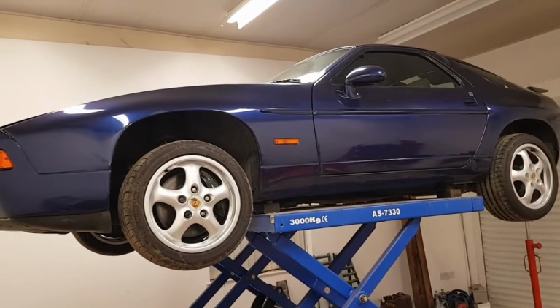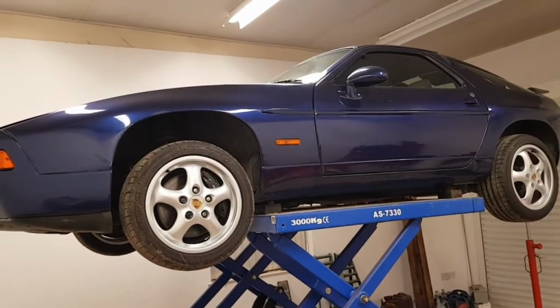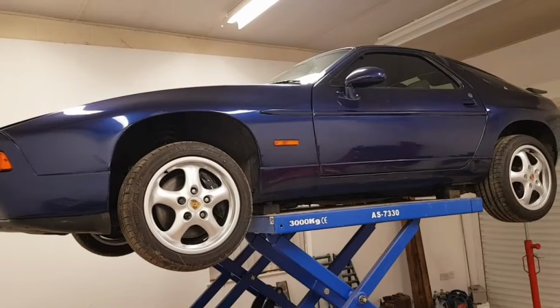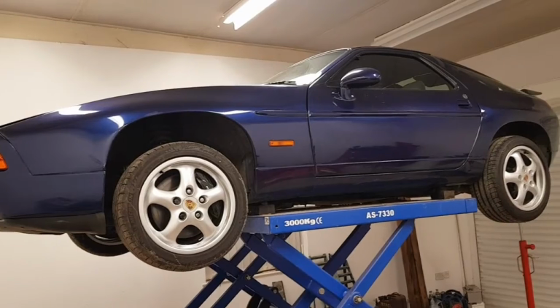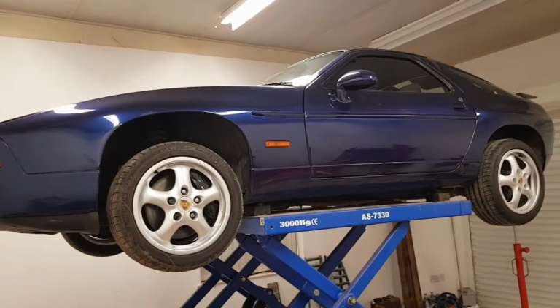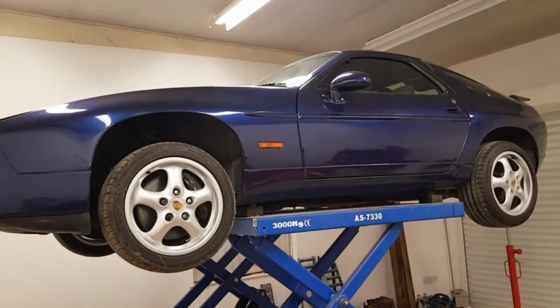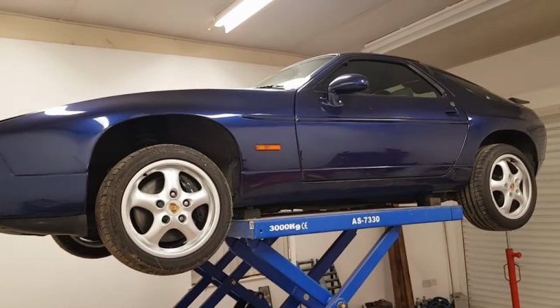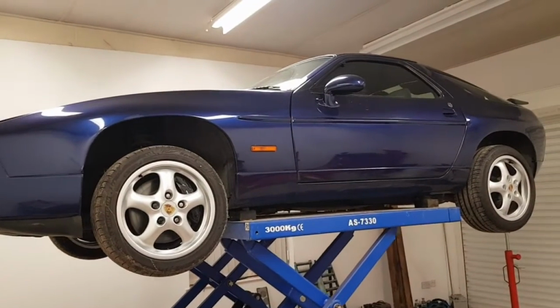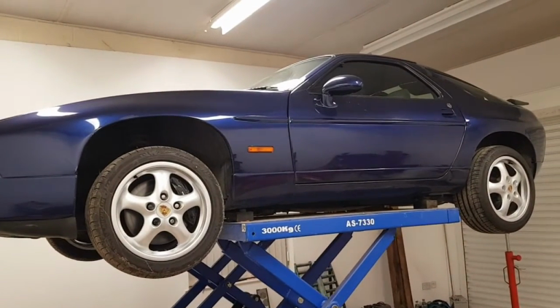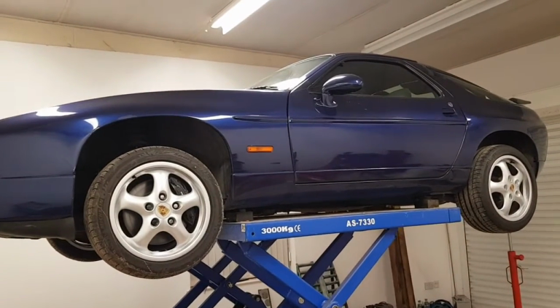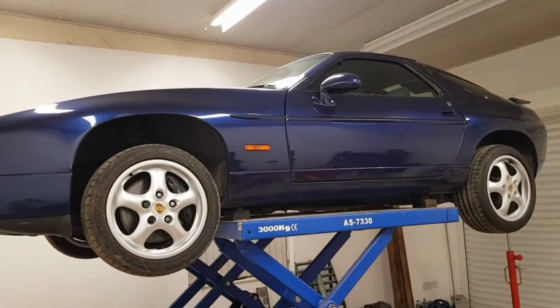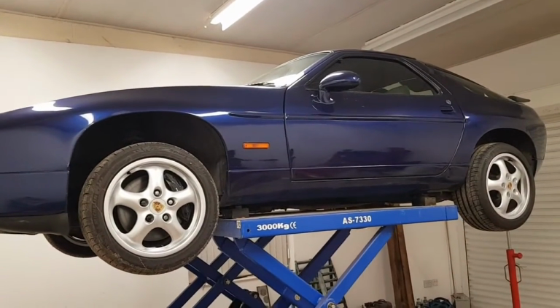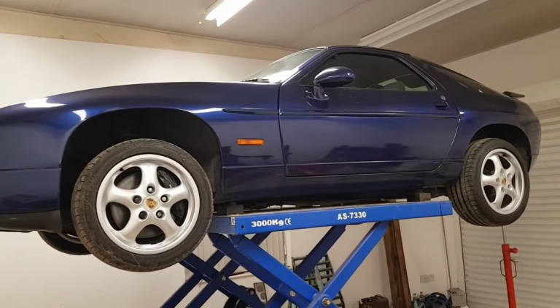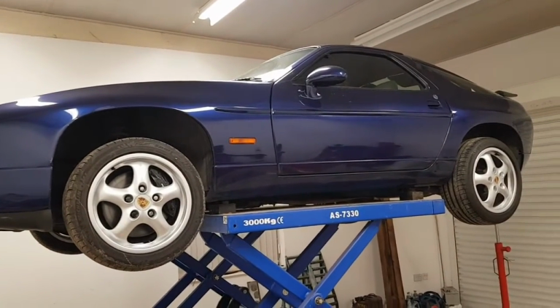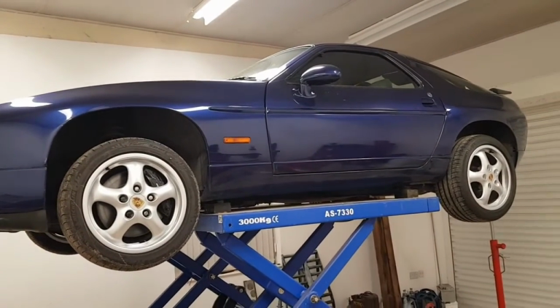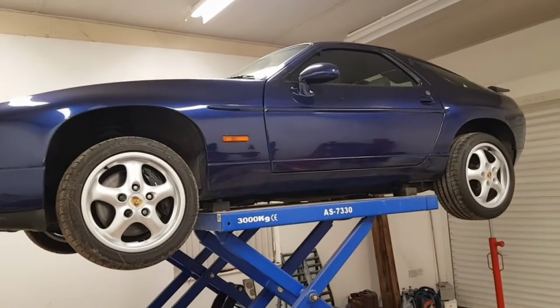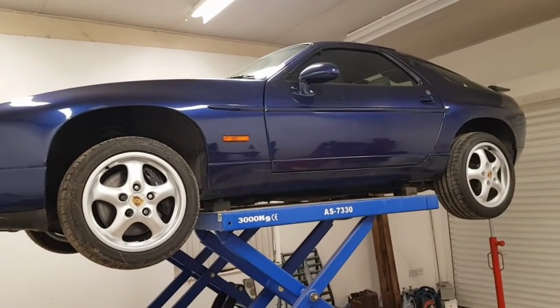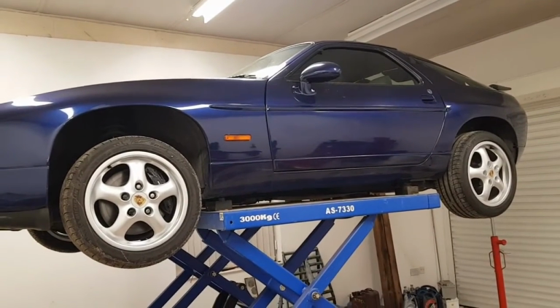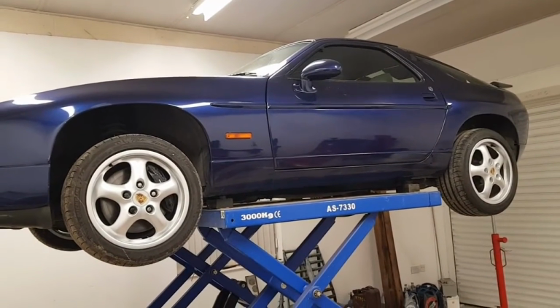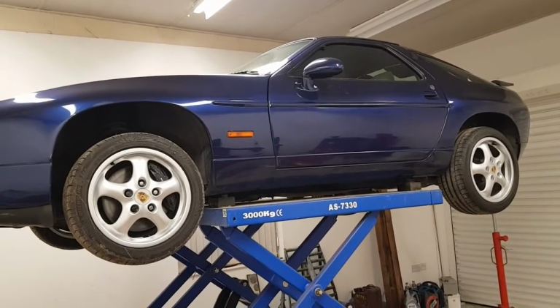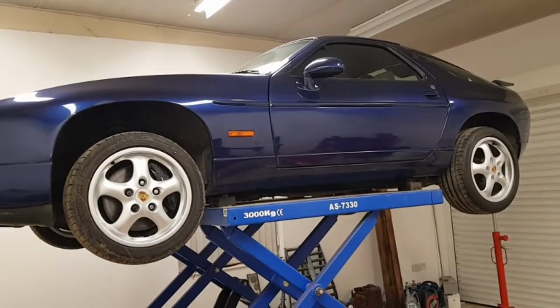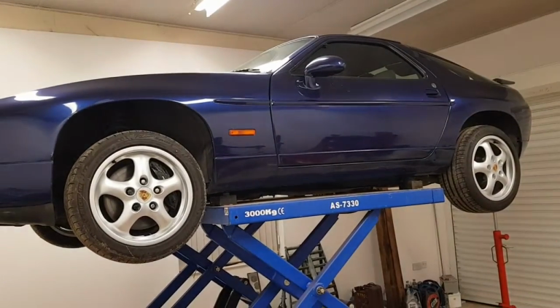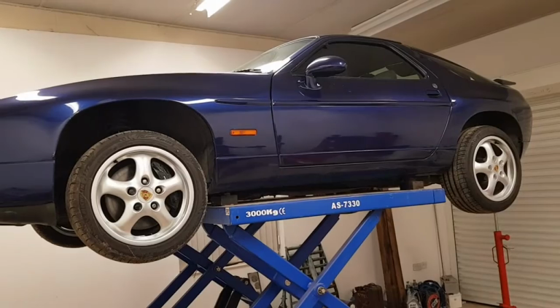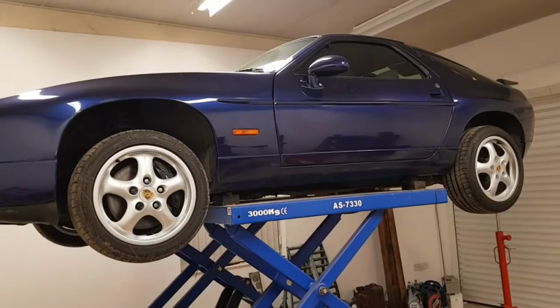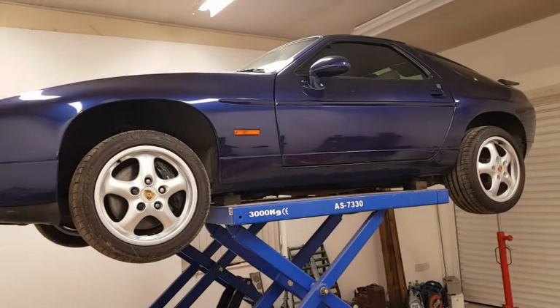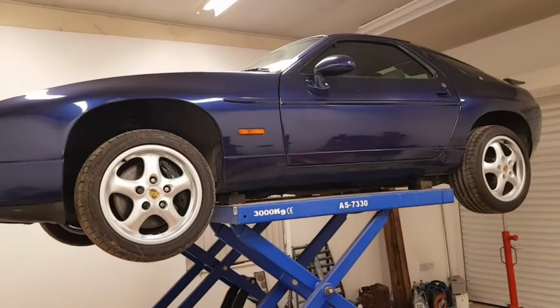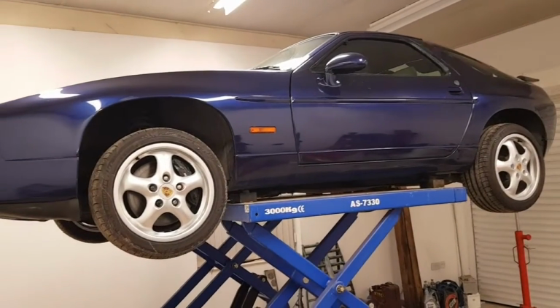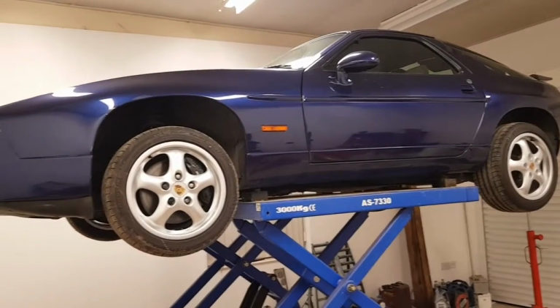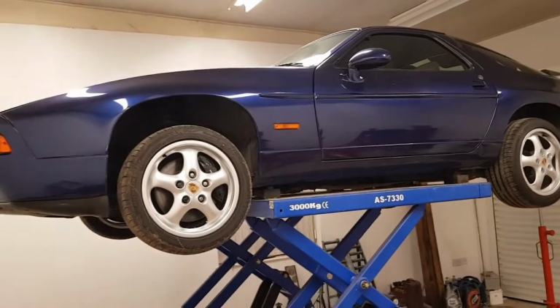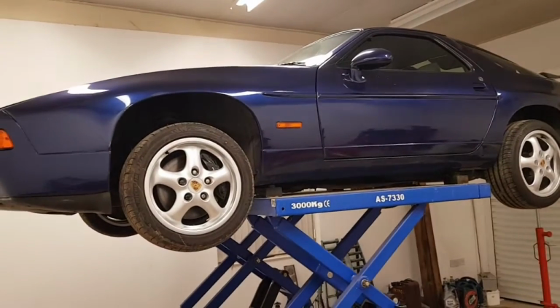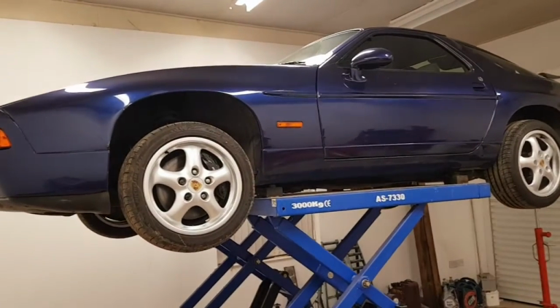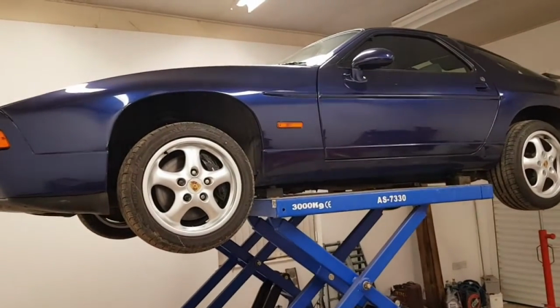Before I explain the process I'm going to explain why this happens on these cars, and then we'll go on to looking at the process itself.